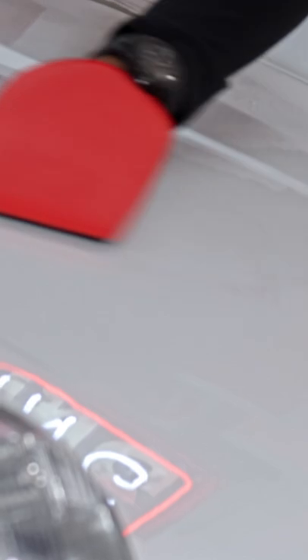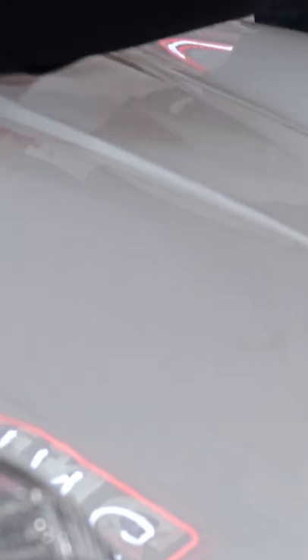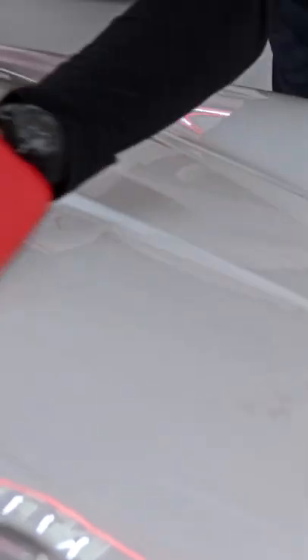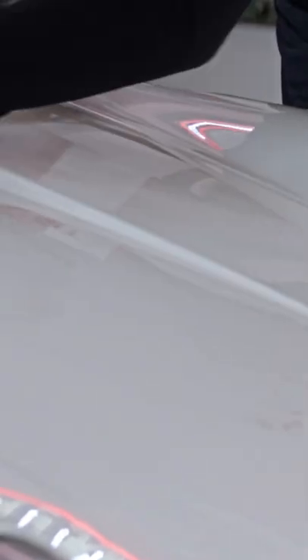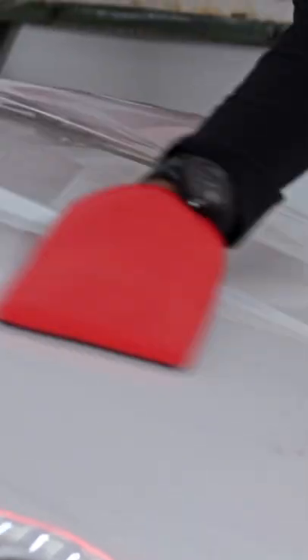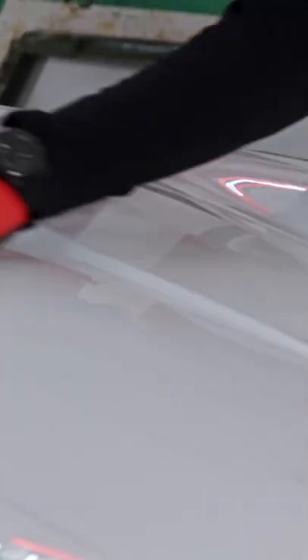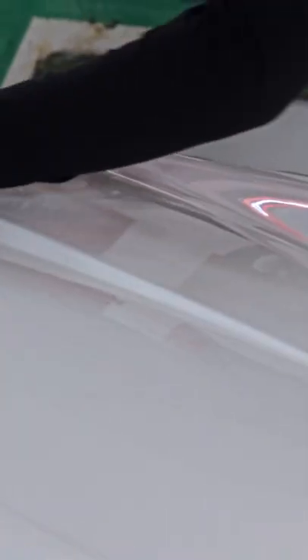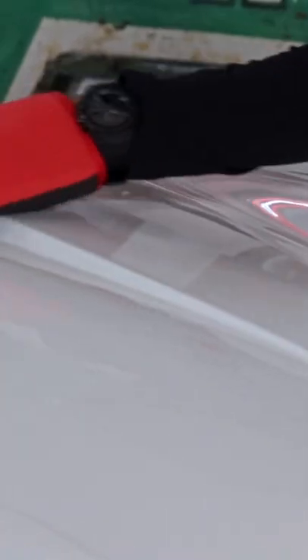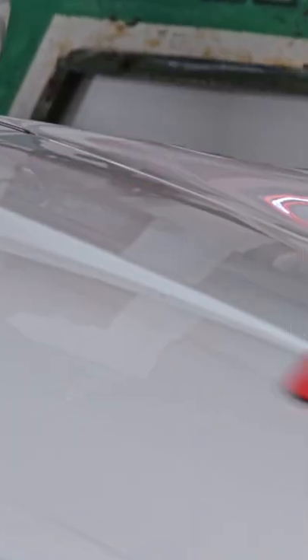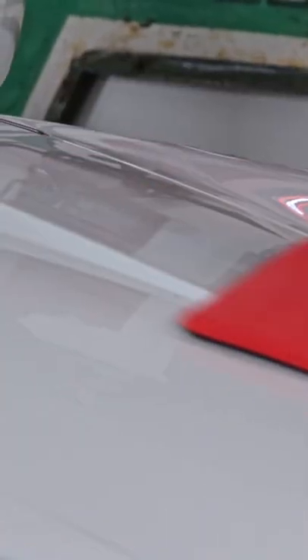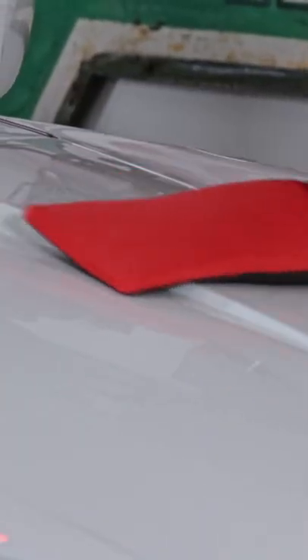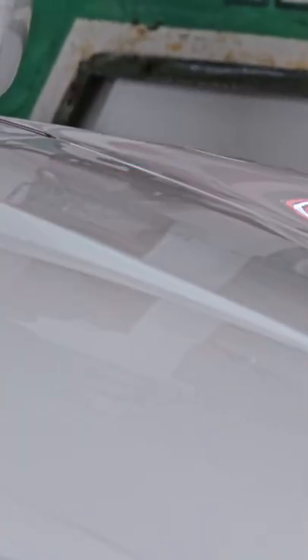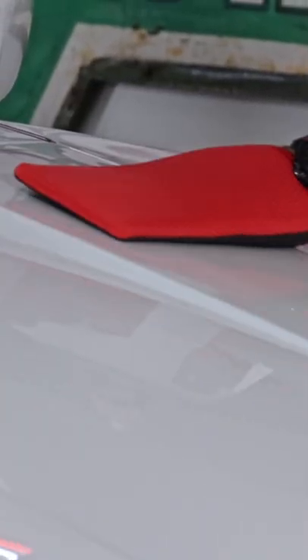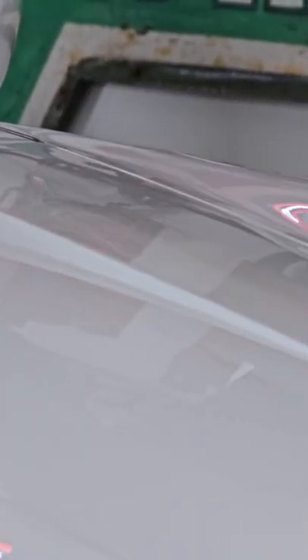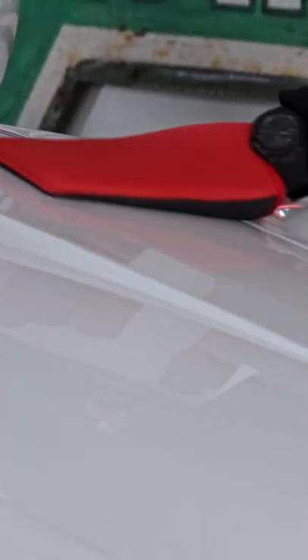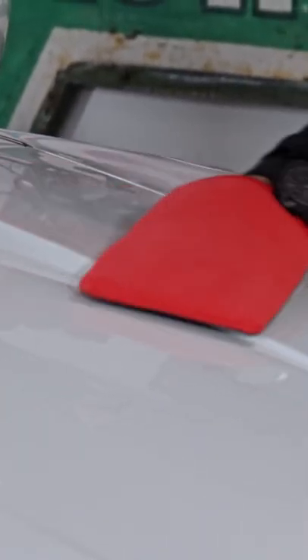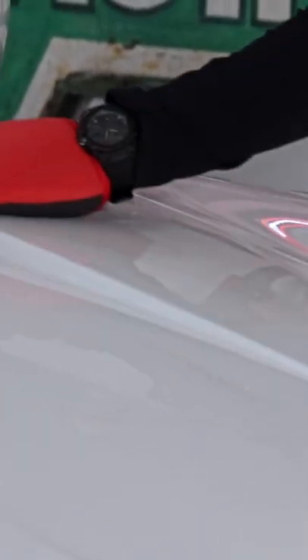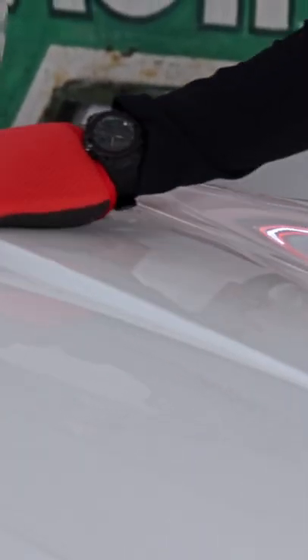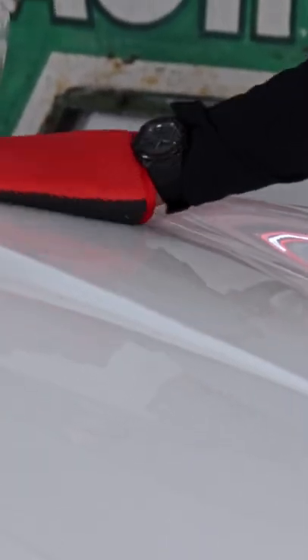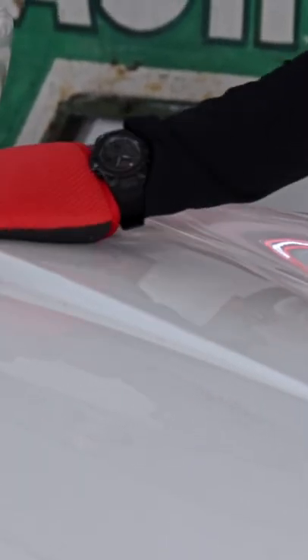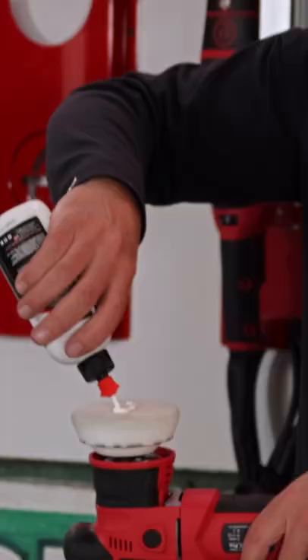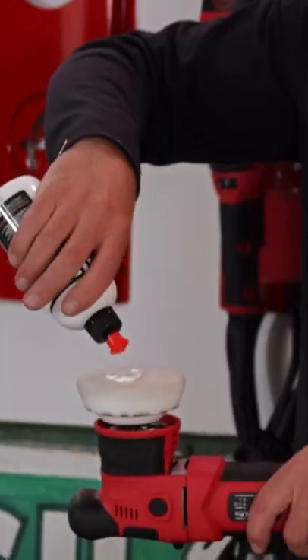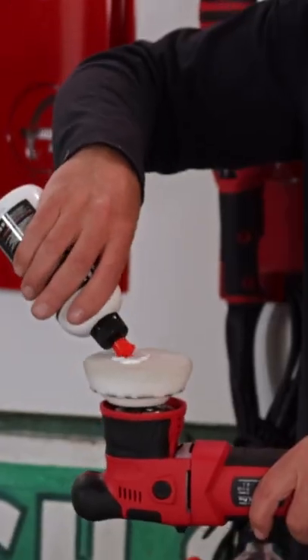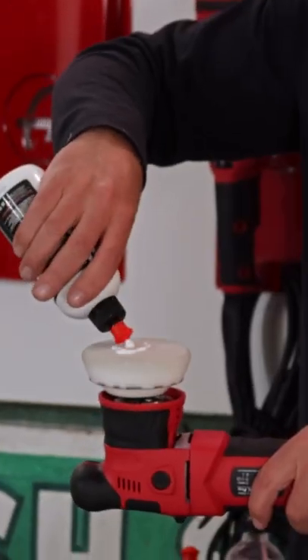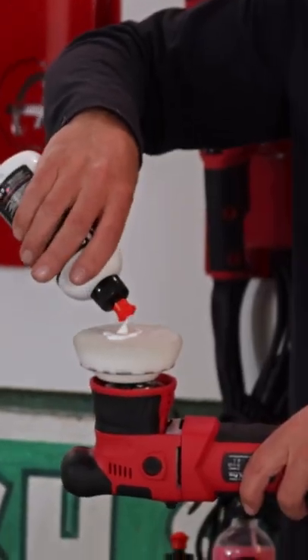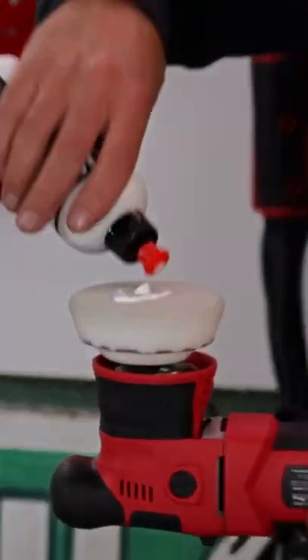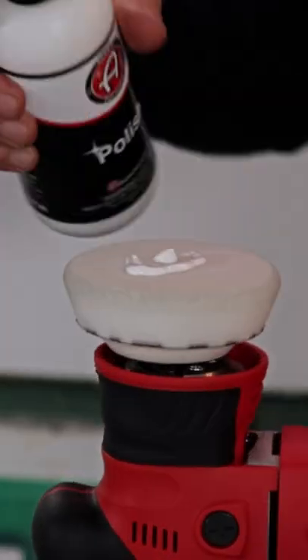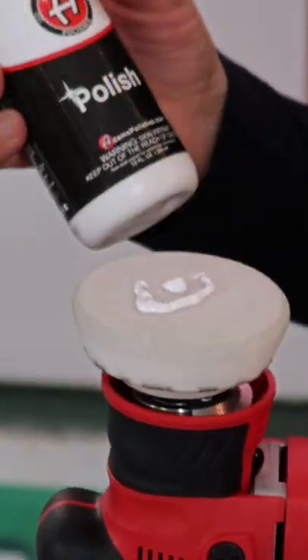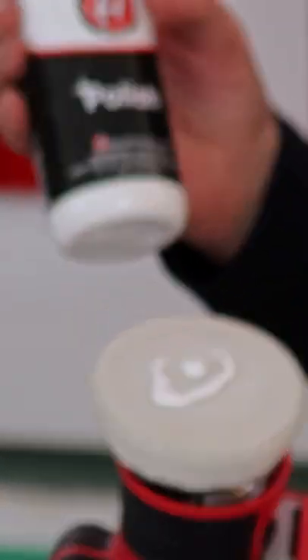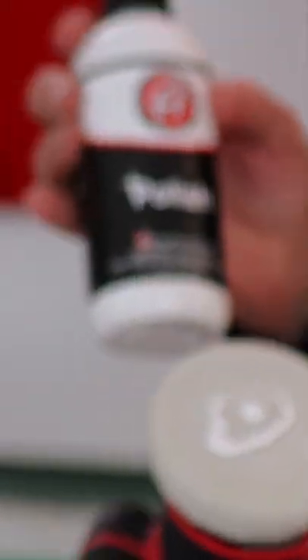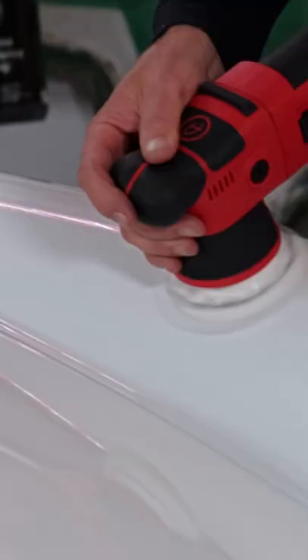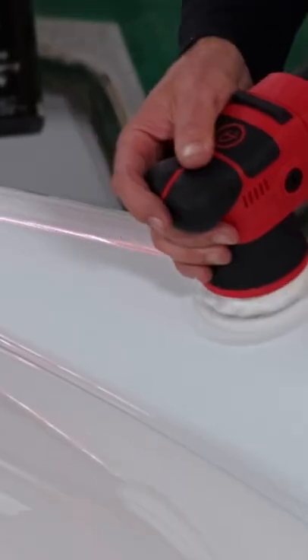I want to go ahead and clay mitt this whole car, using it with a little bit of the white polish.